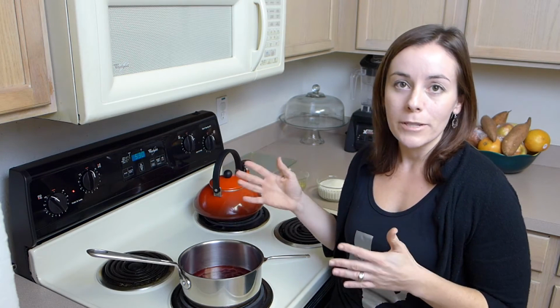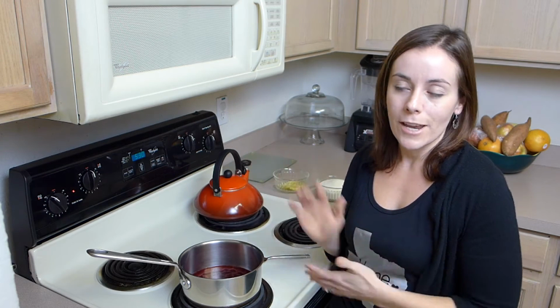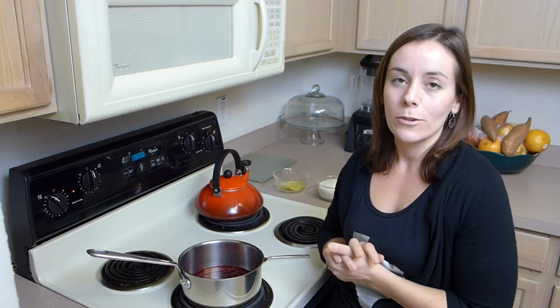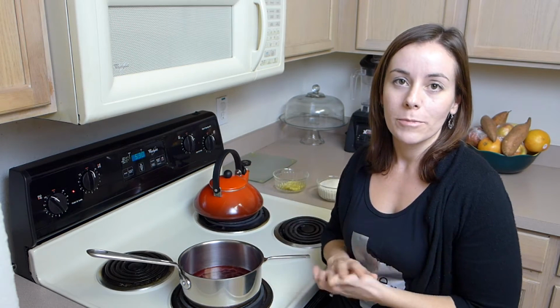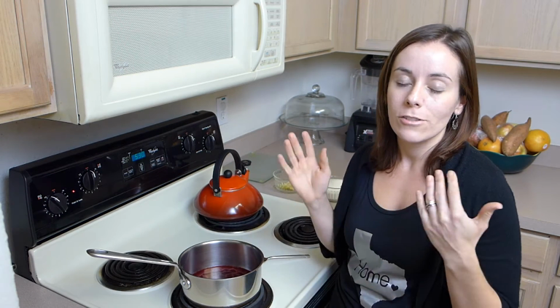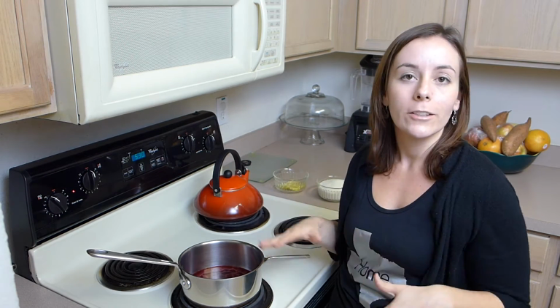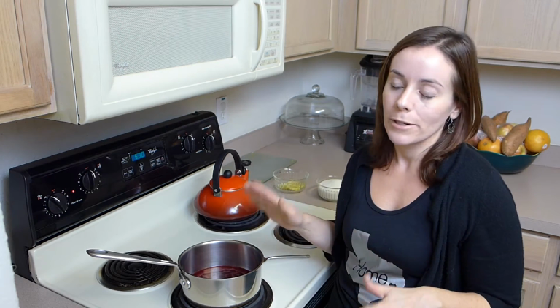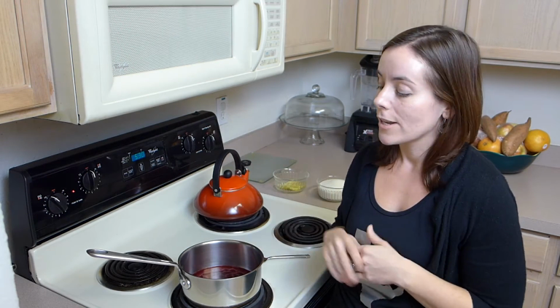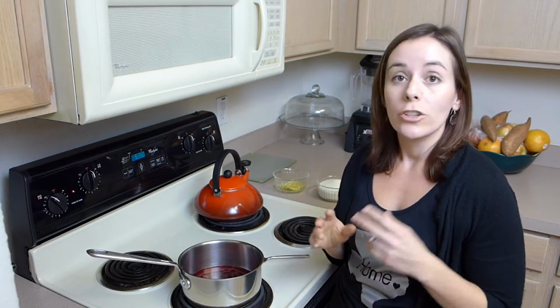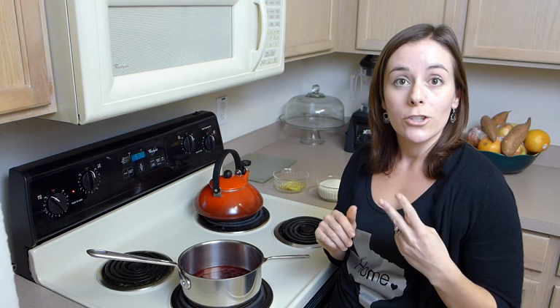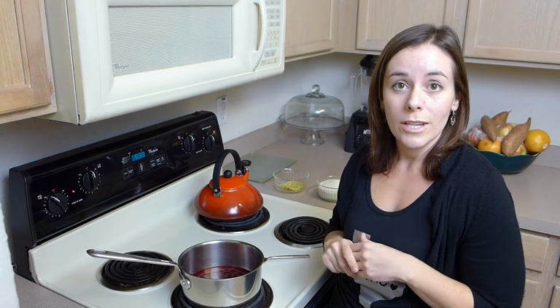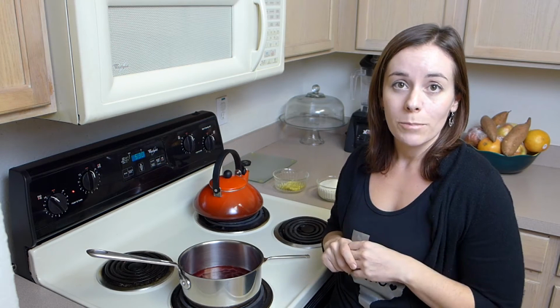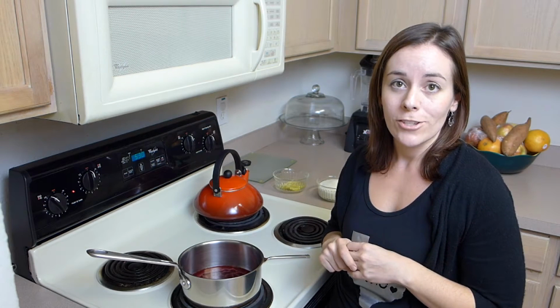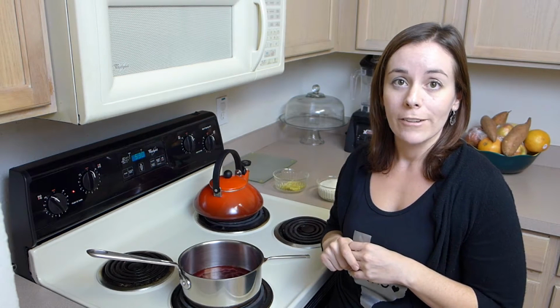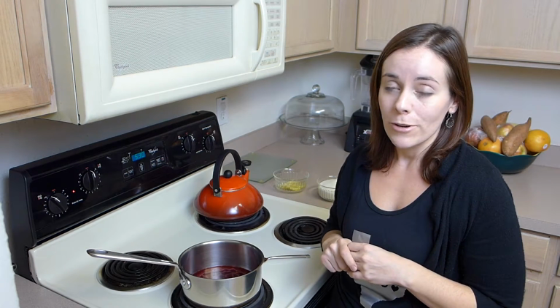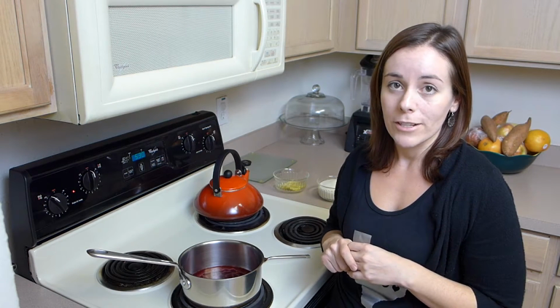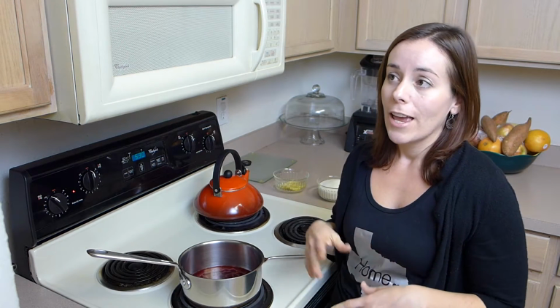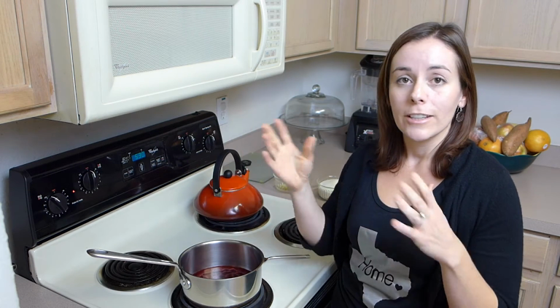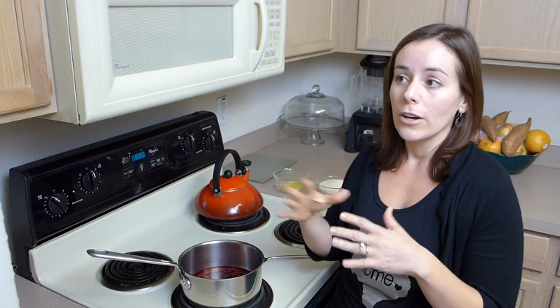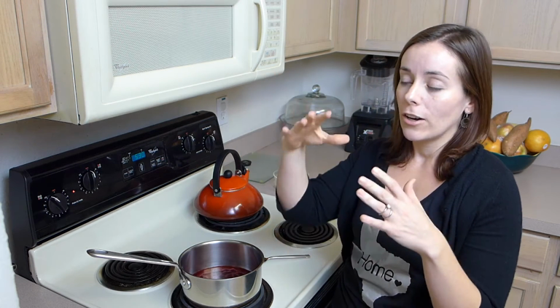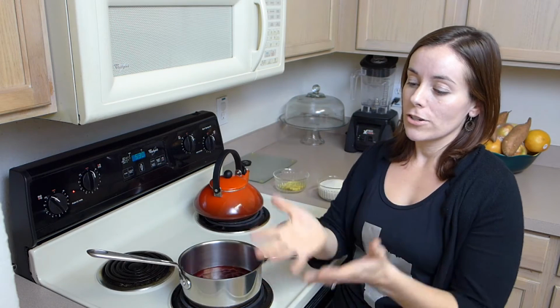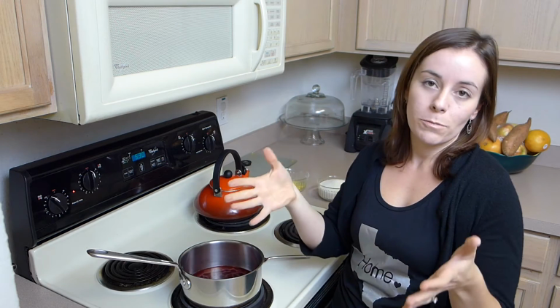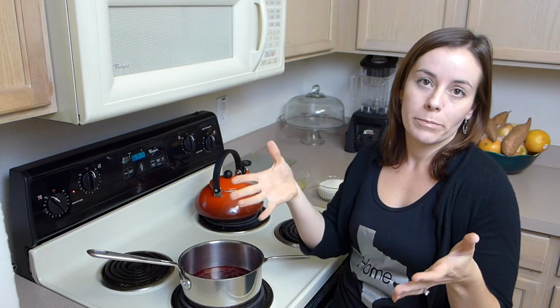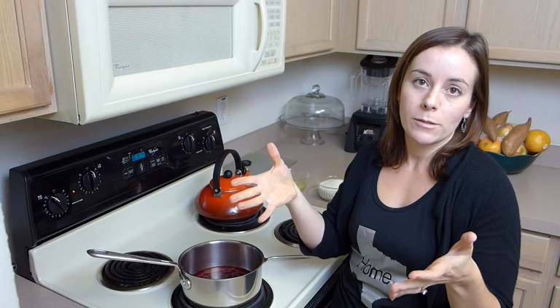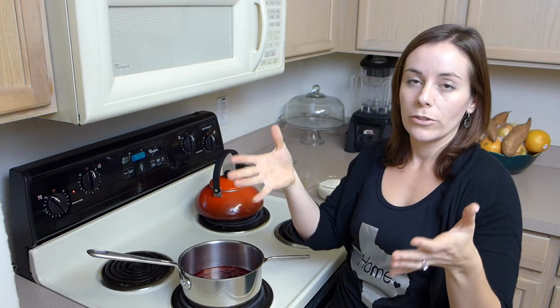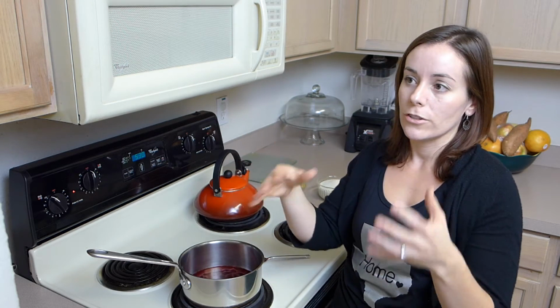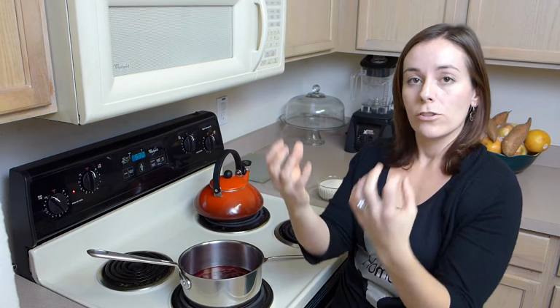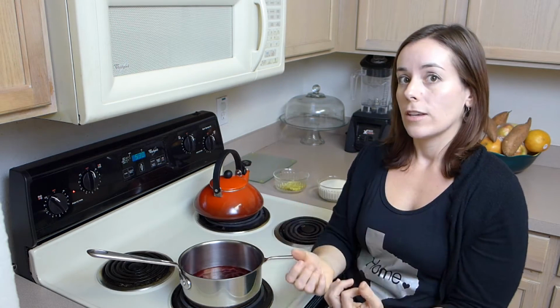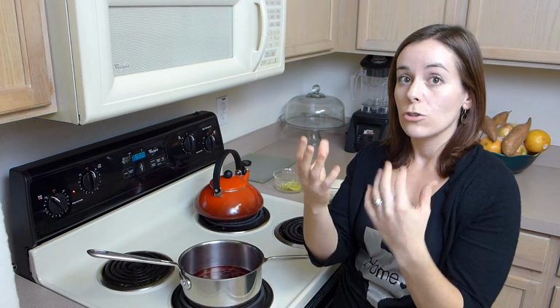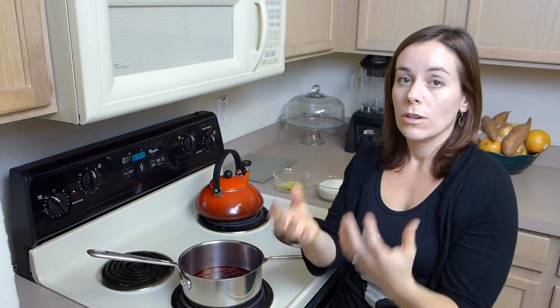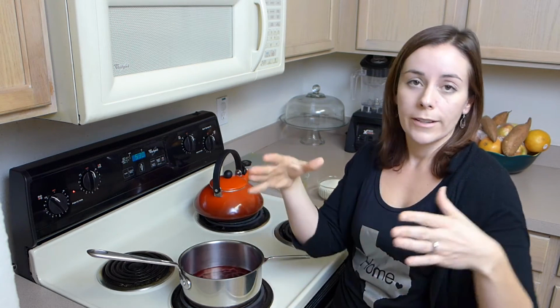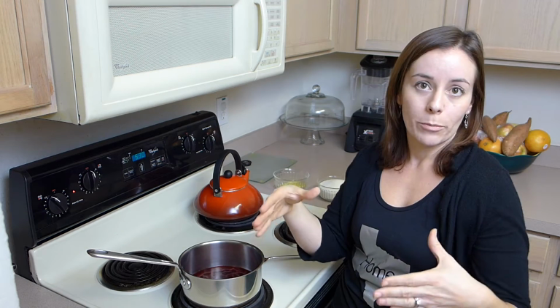The limiting step is going to be just thawing the raspberries. You're going to need two 10-ounce packages of frozen raspberries, and you're going to let them thaw in a colander. Just put a big glass bowl under the colander so that the juice collects in the bowl.